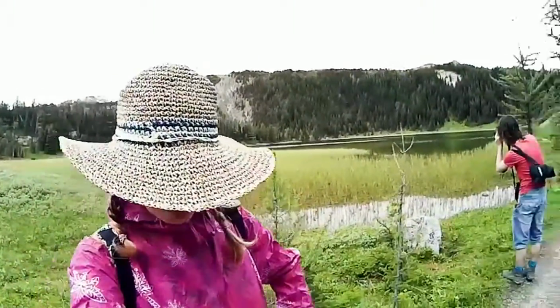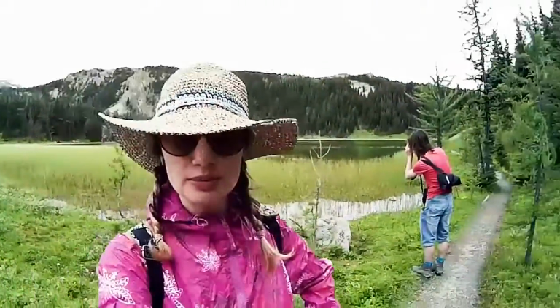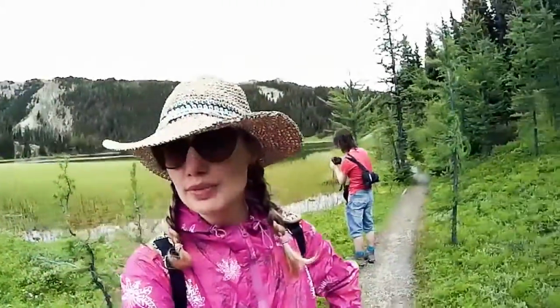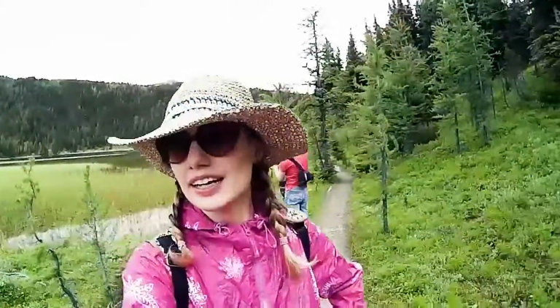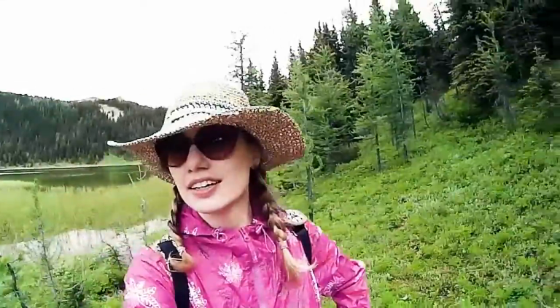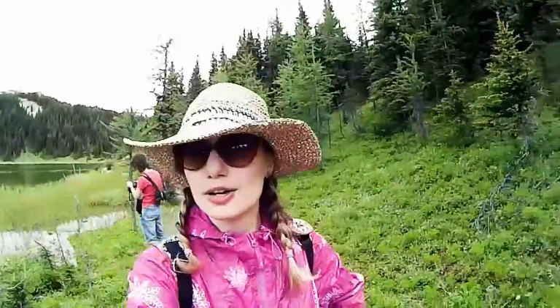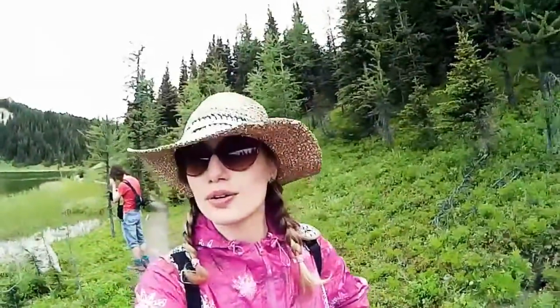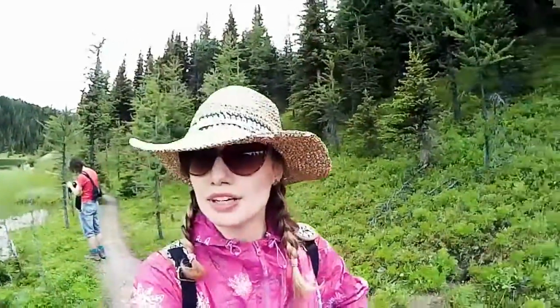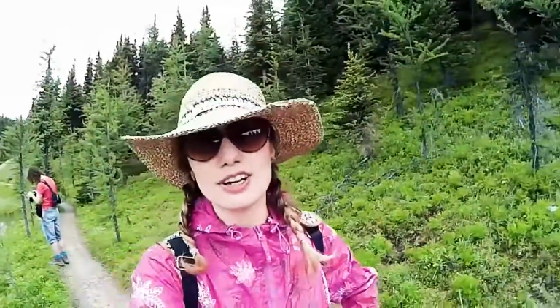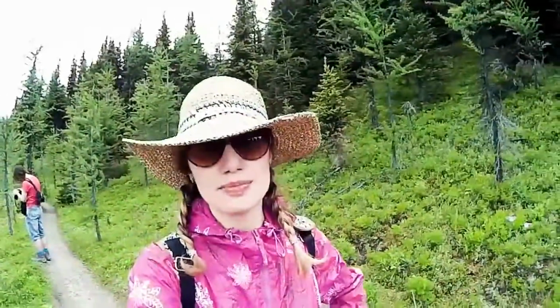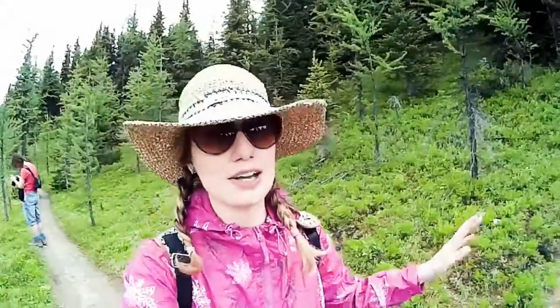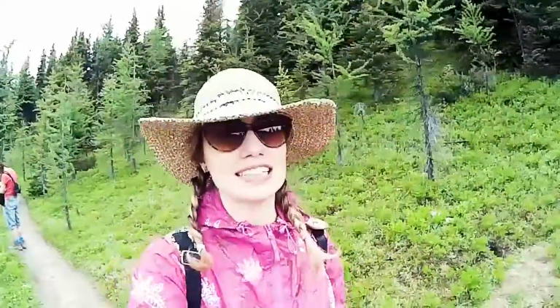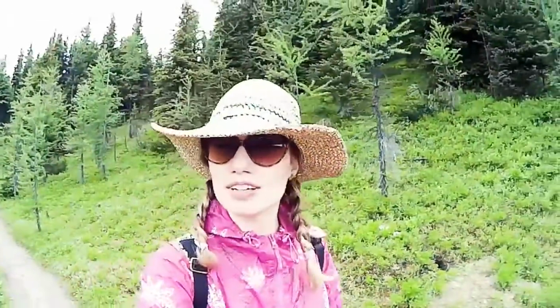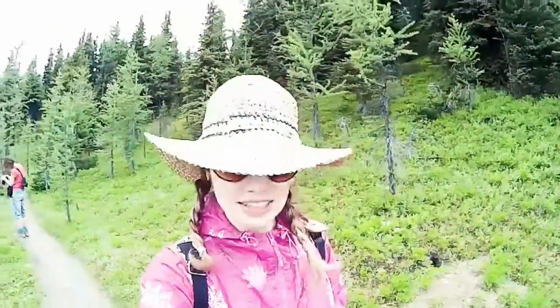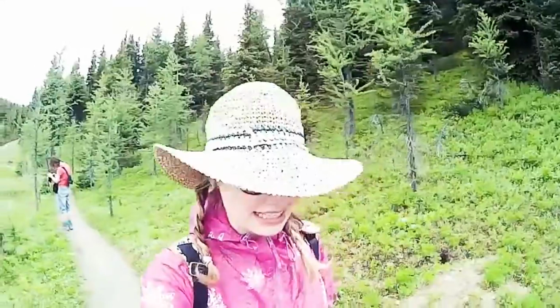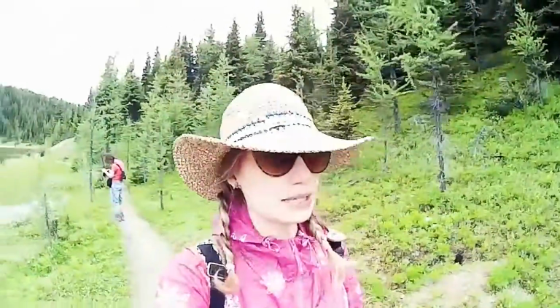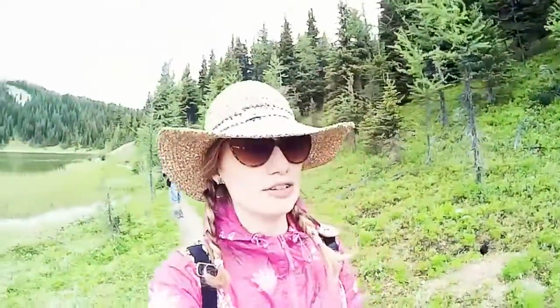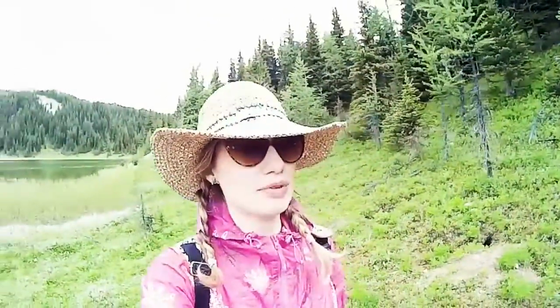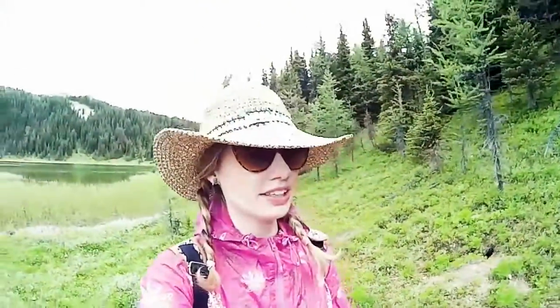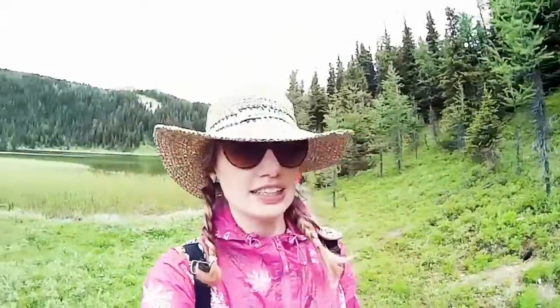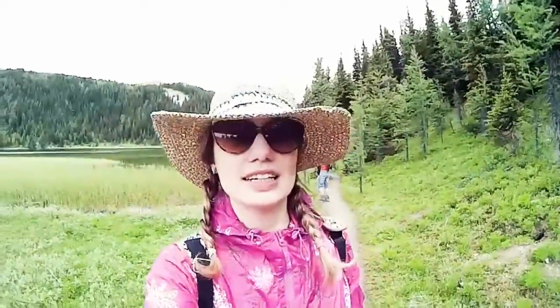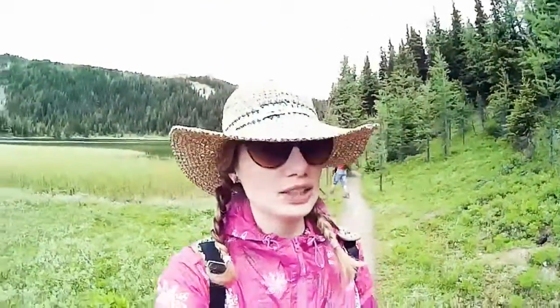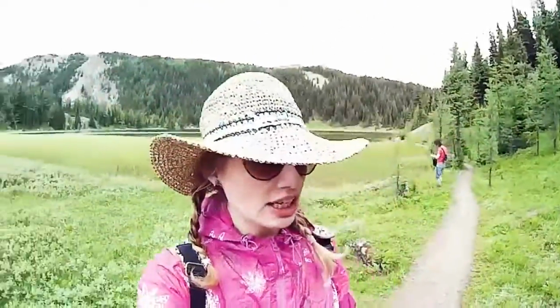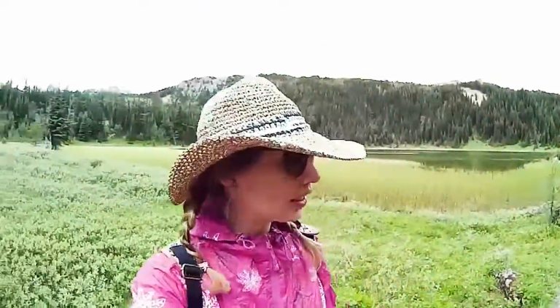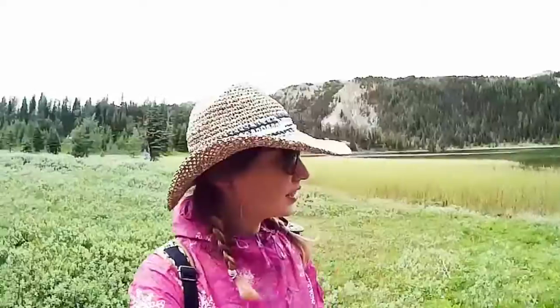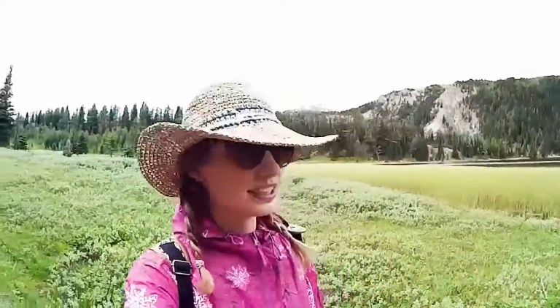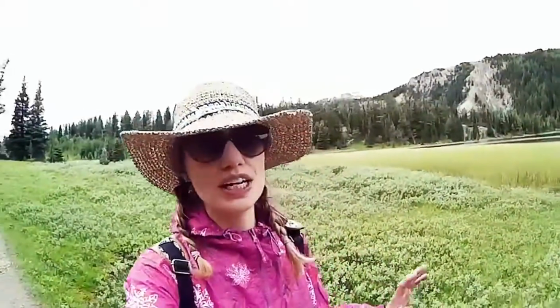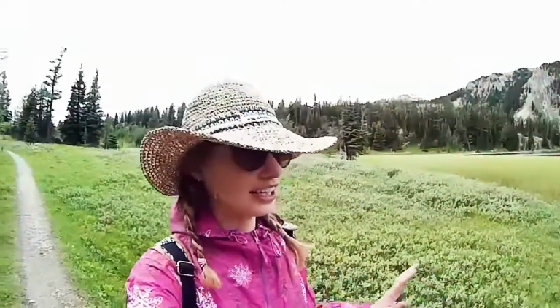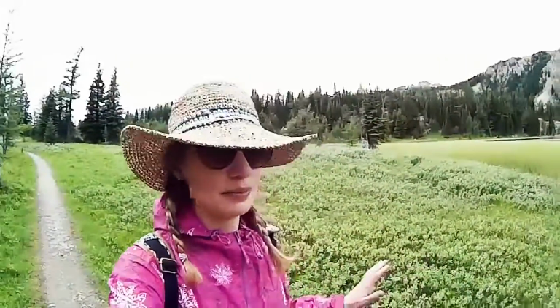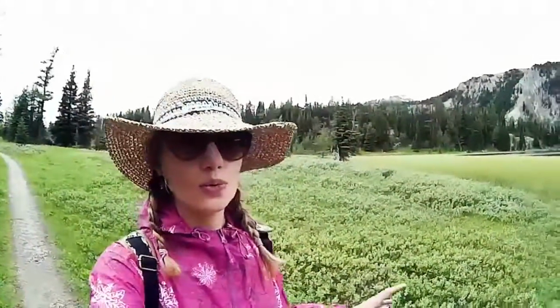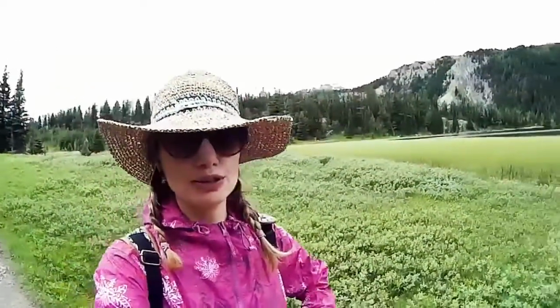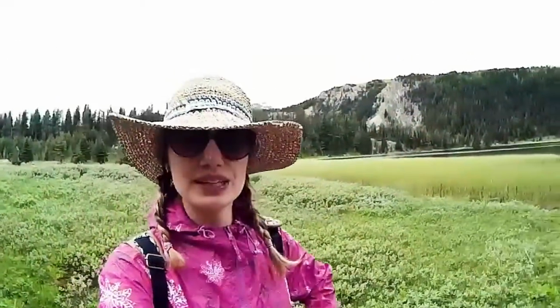I'm switching between my action camera — it's not a GoPro but it's a GoPro-style camera — and my vlogging camera. So it's going to be switching it up as we go along on this hike. This one is wide angle, so I can get some wide angle shots with it.